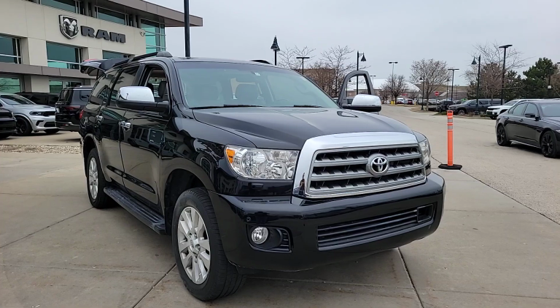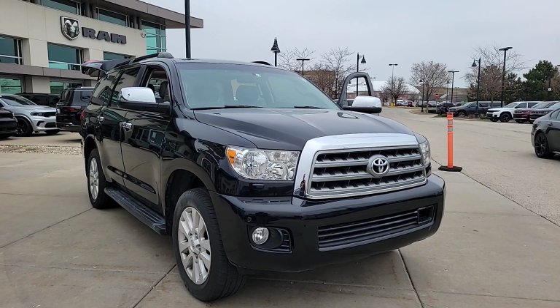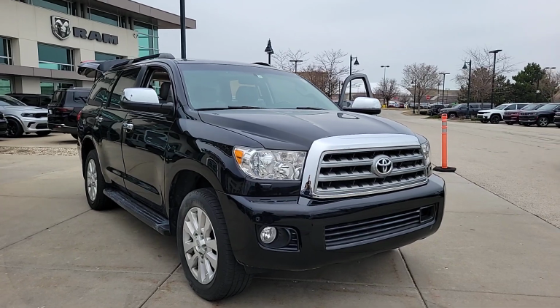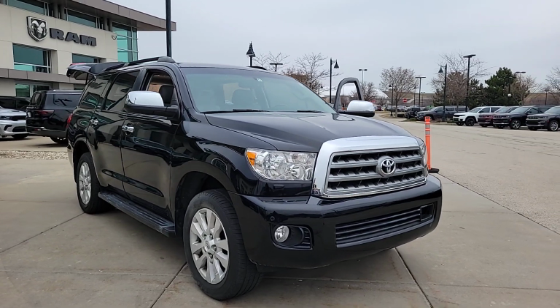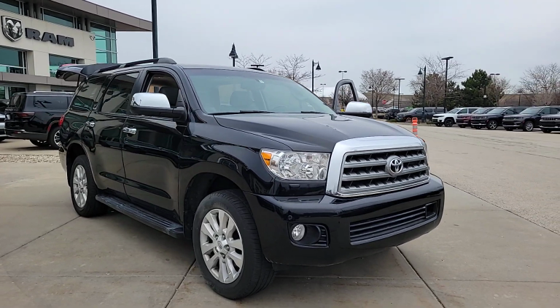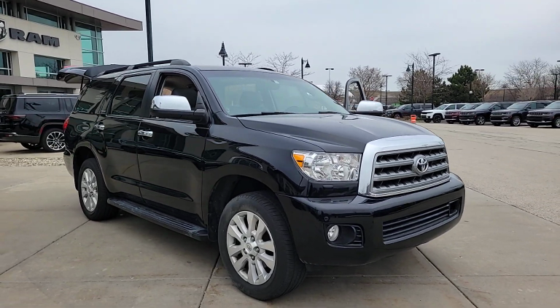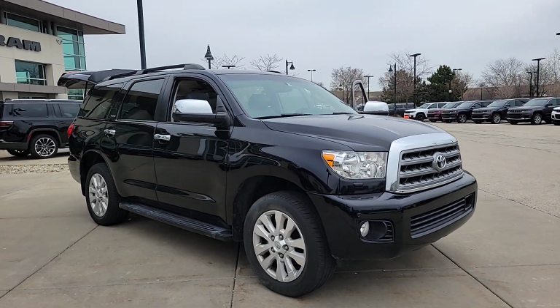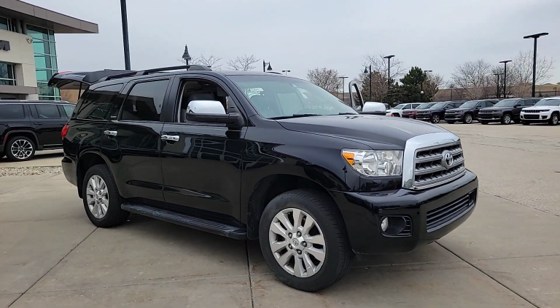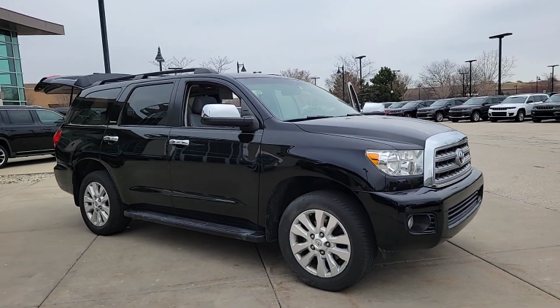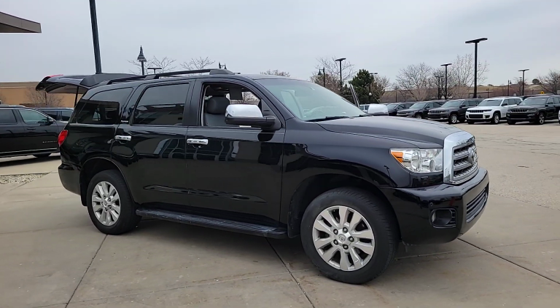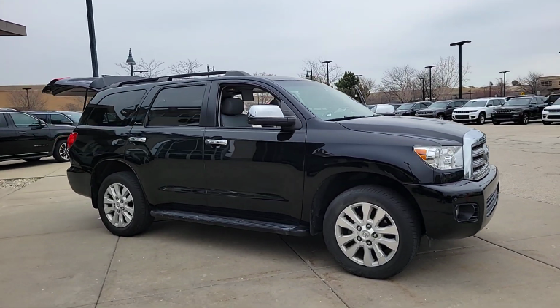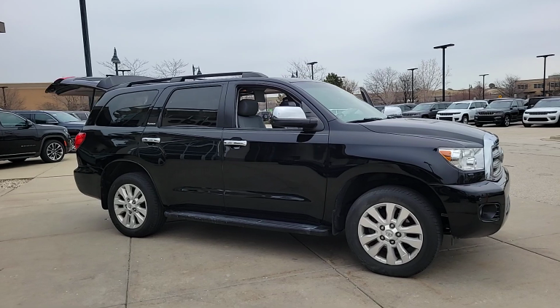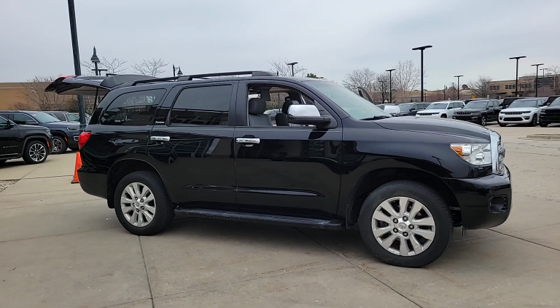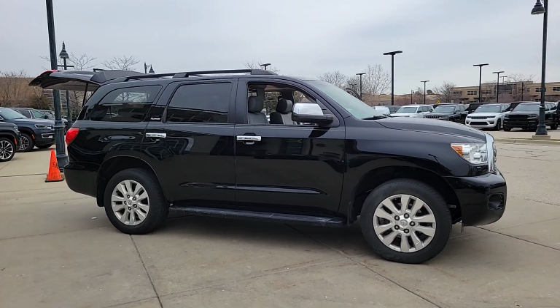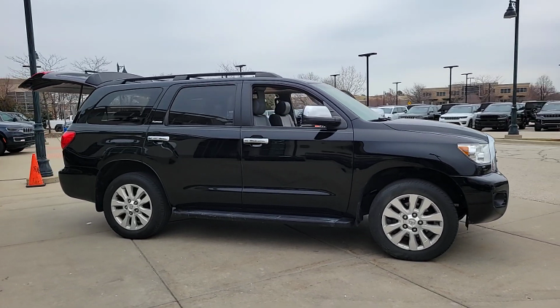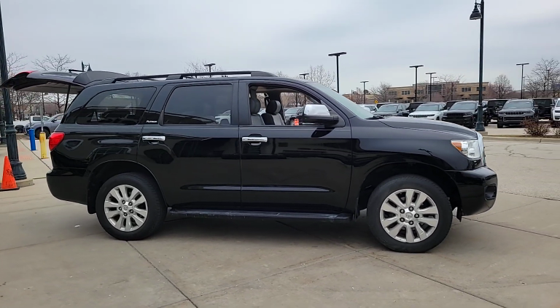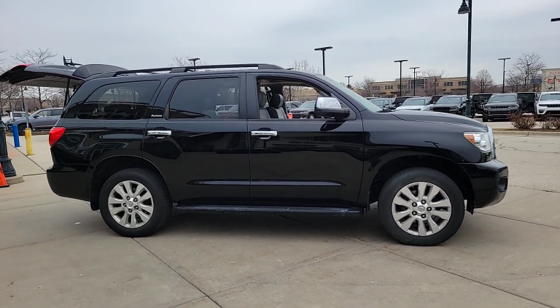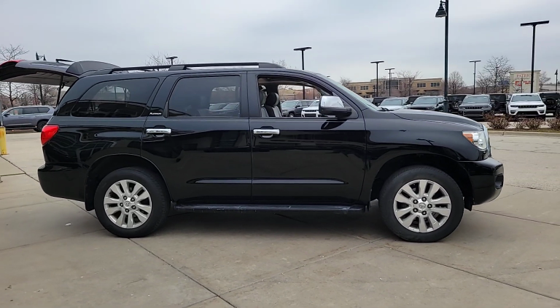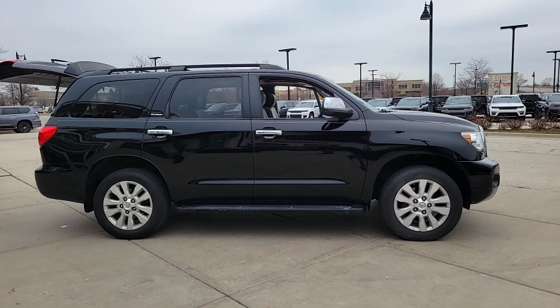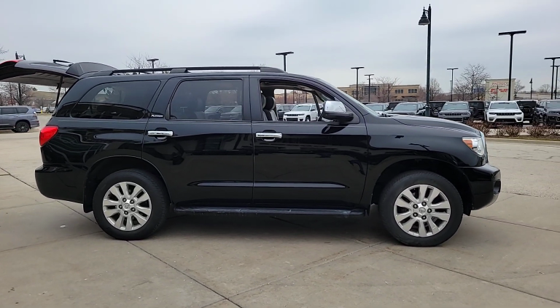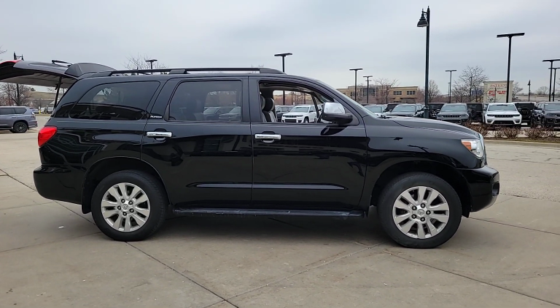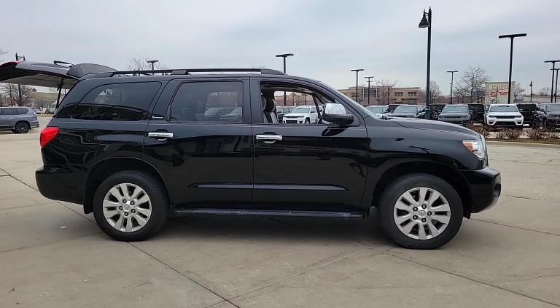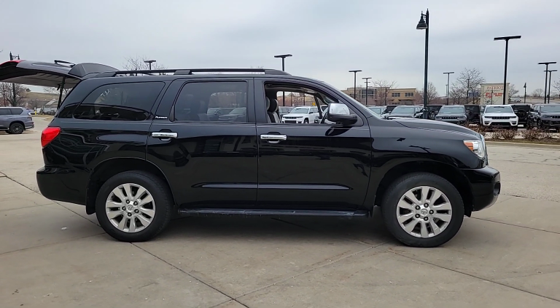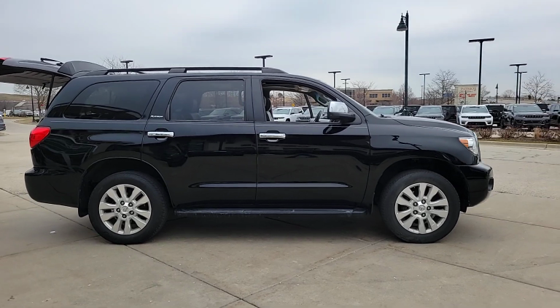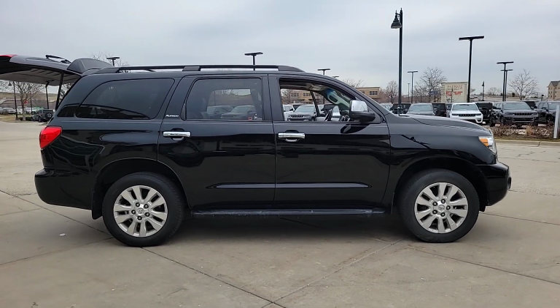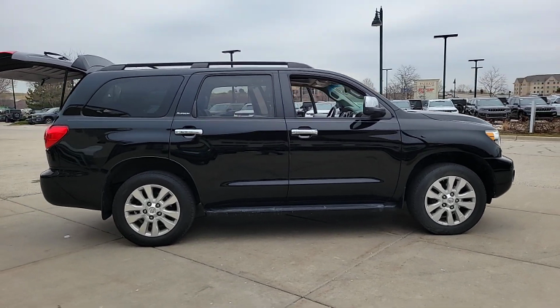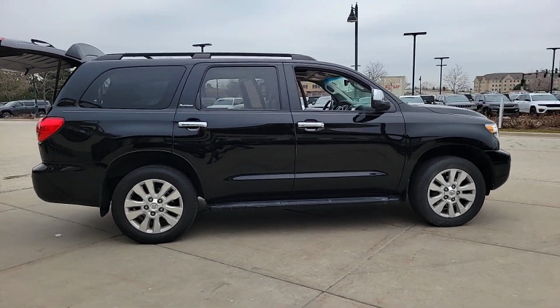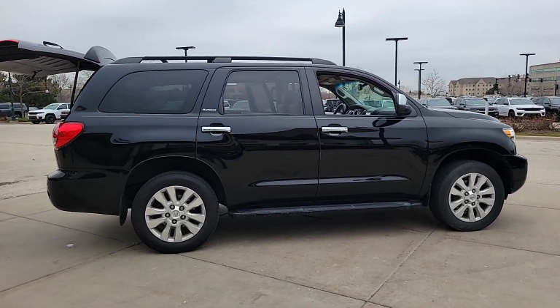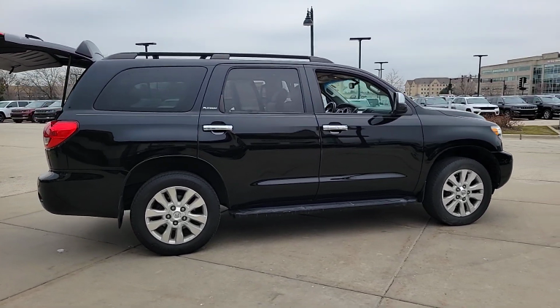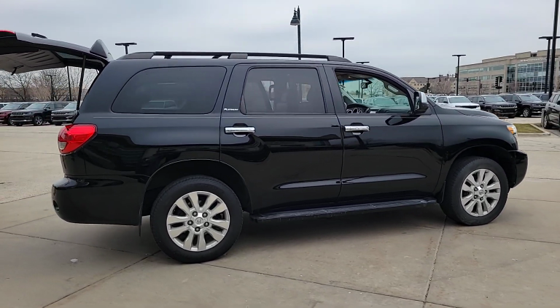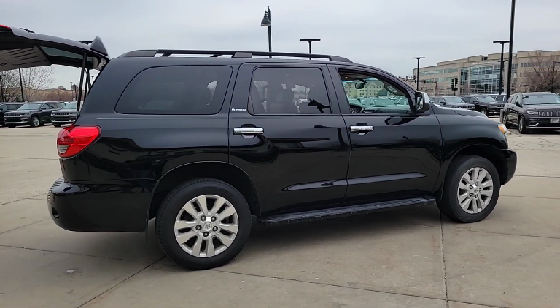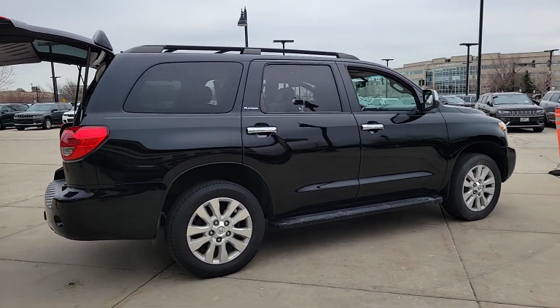Get into the 2014 Toyota Sequoia. With less than 200,000 miles on the odometer, this vehicle provides excellent value. This unmistakably stylish and powerful Sequoia is ready to take you wherever the road leads.